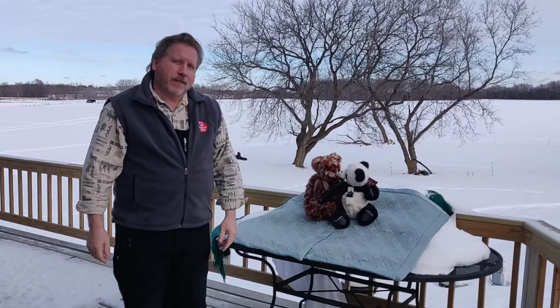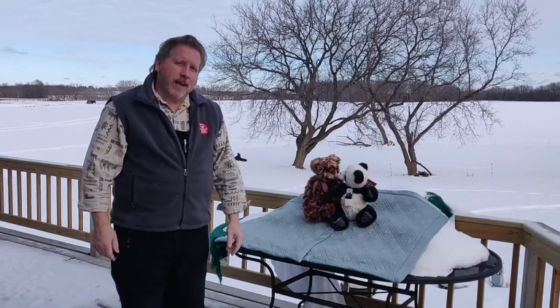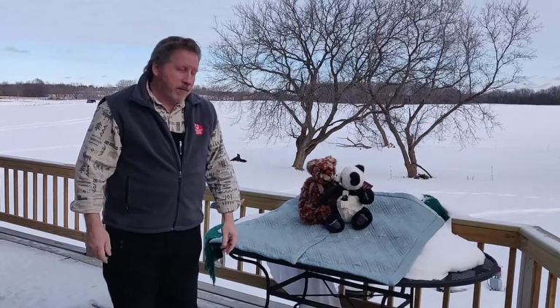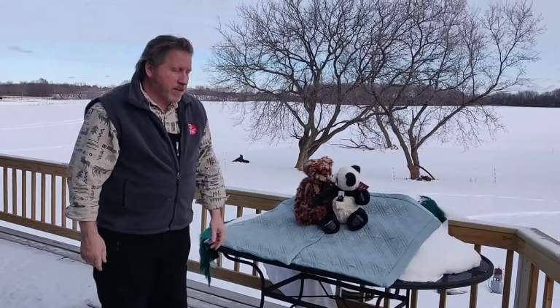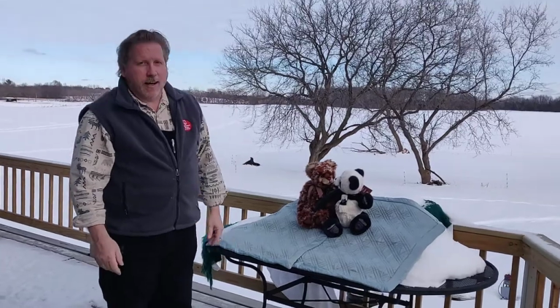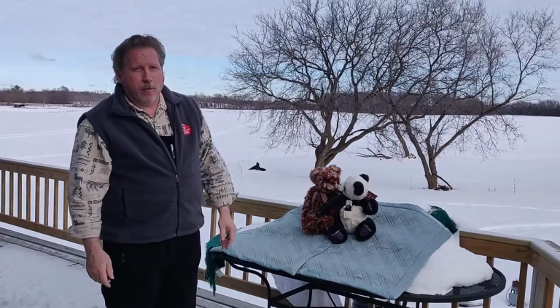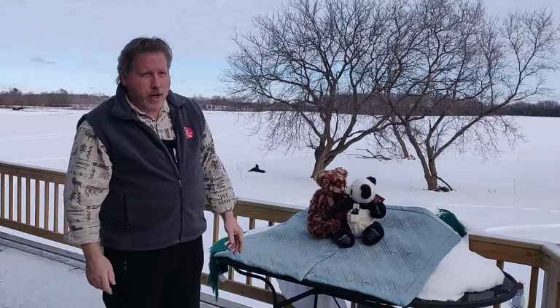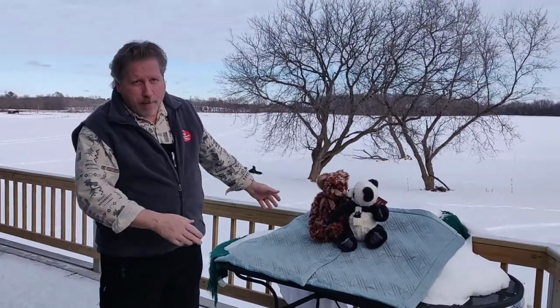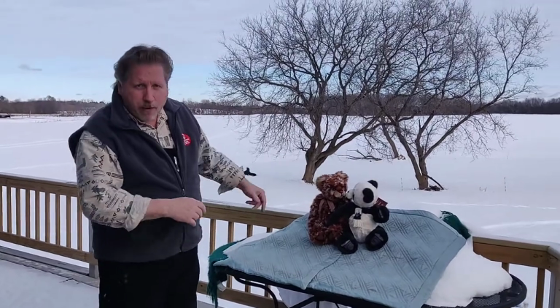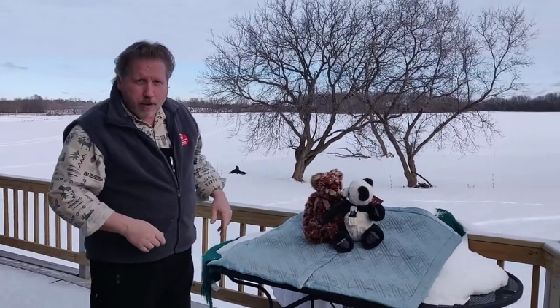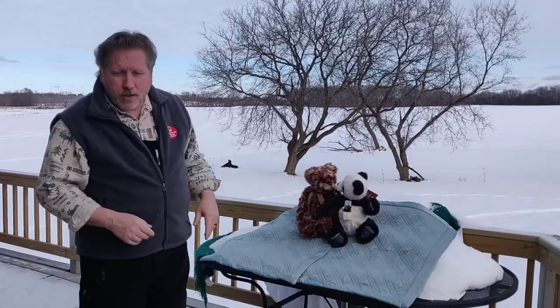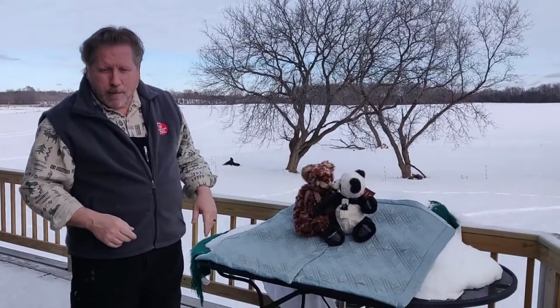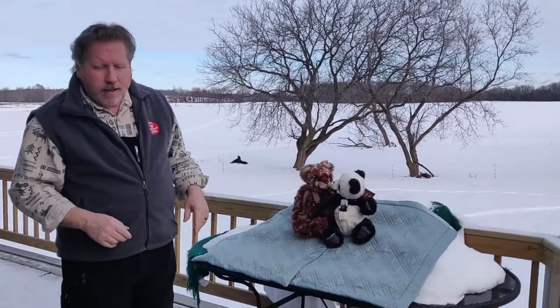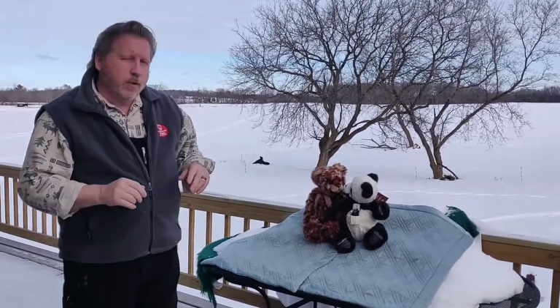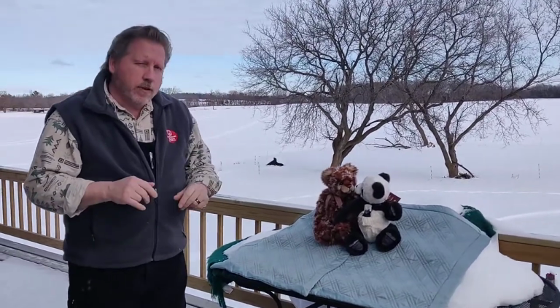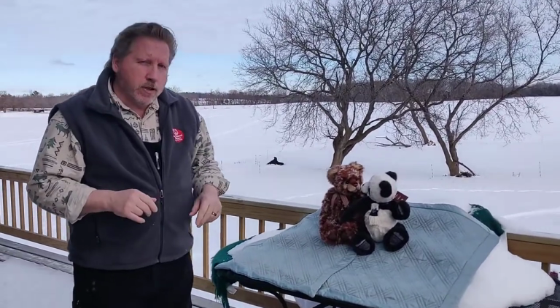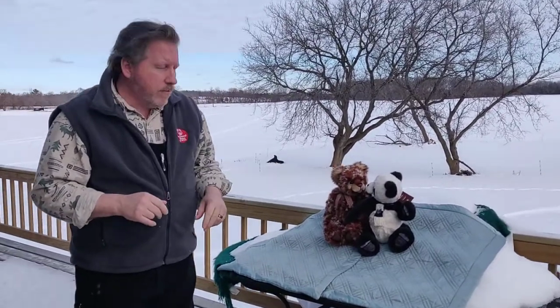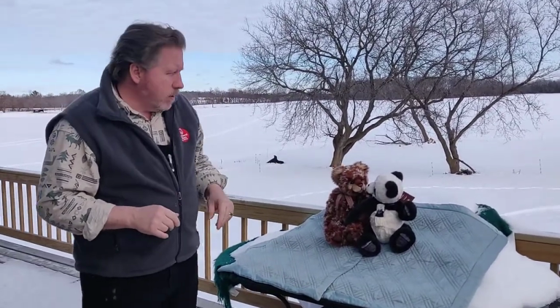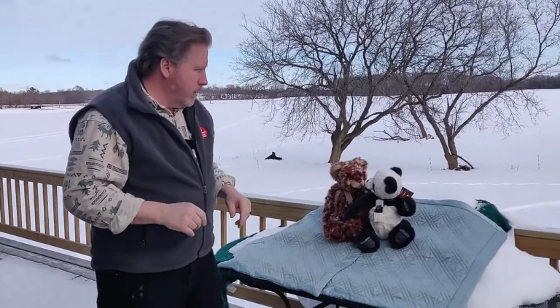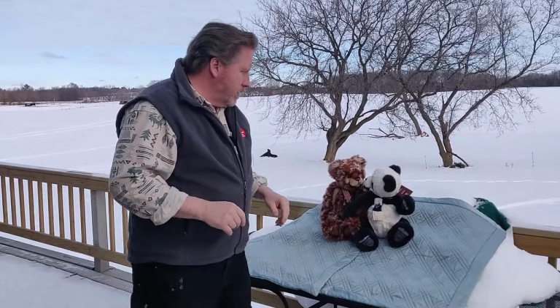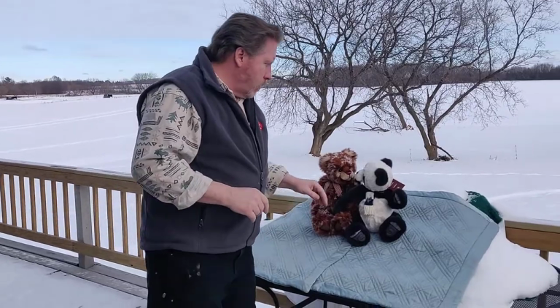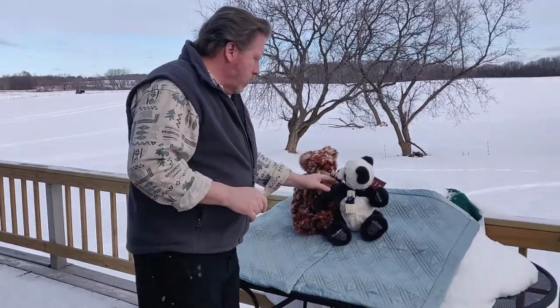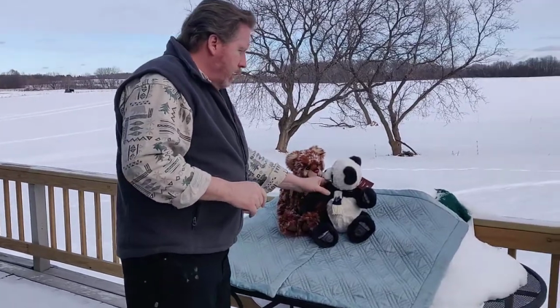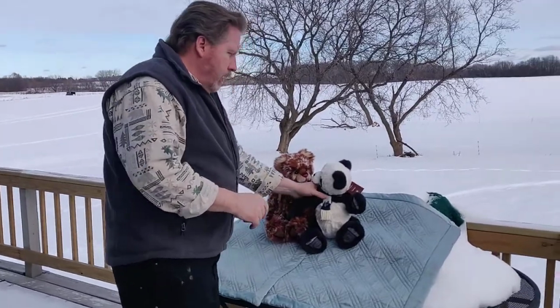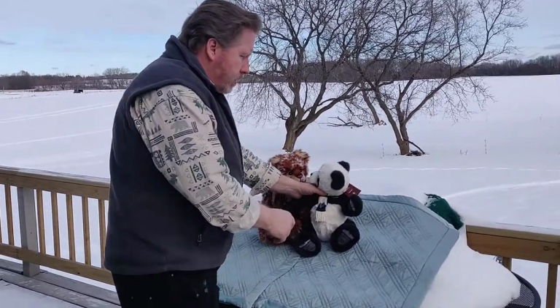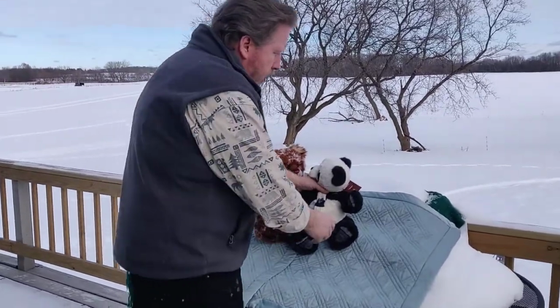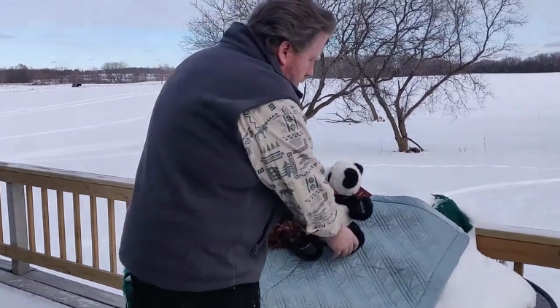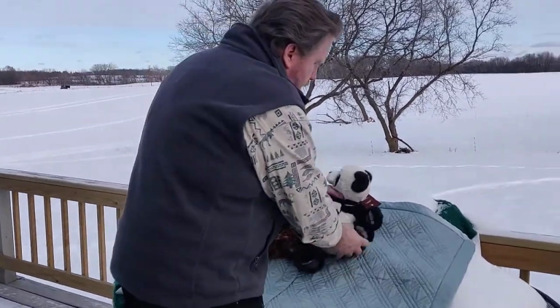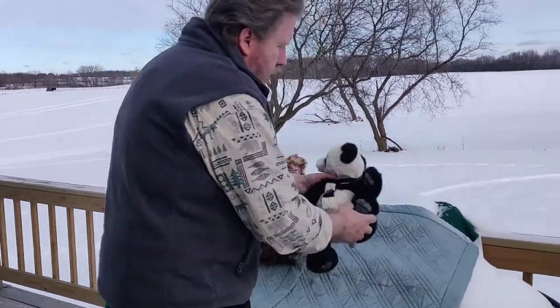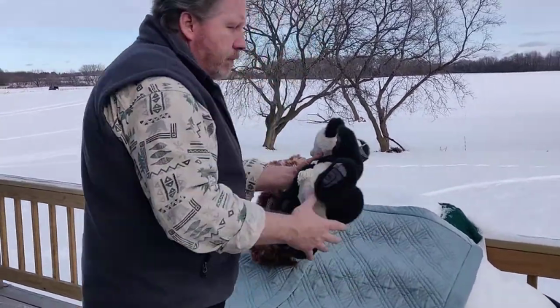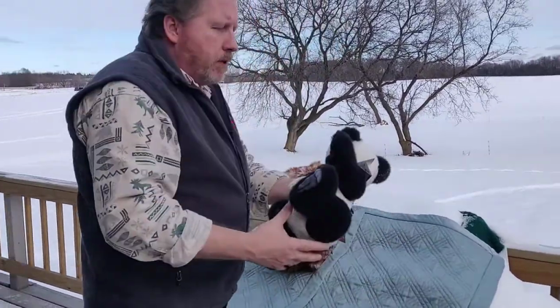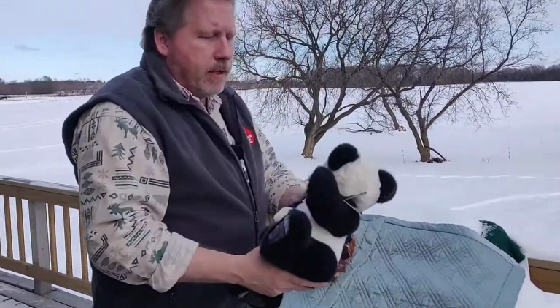Hi, bear friends. We have a couple other bears that just came in. We've featured them before, but let's take a quick look. This is Piran, Piran the Panda.